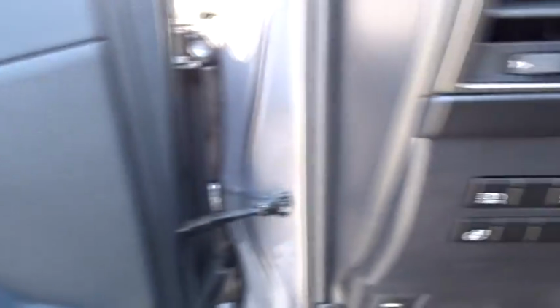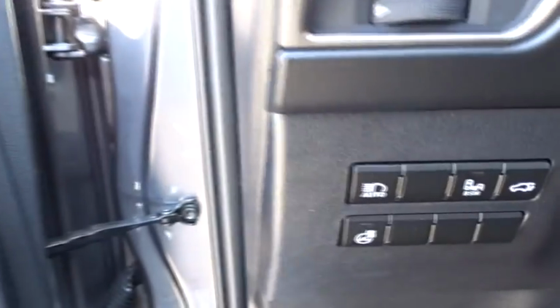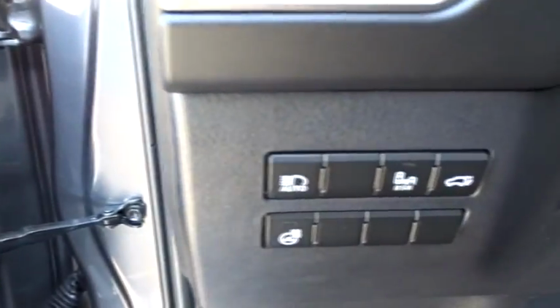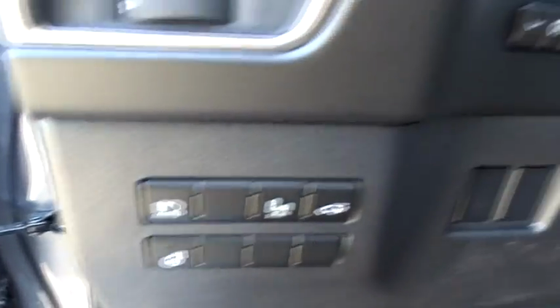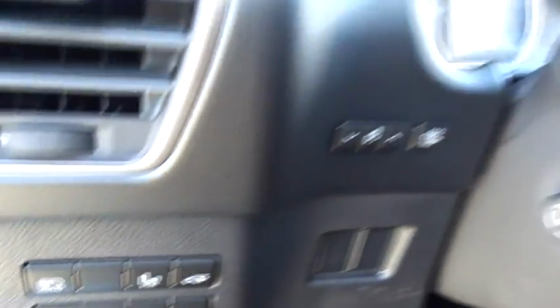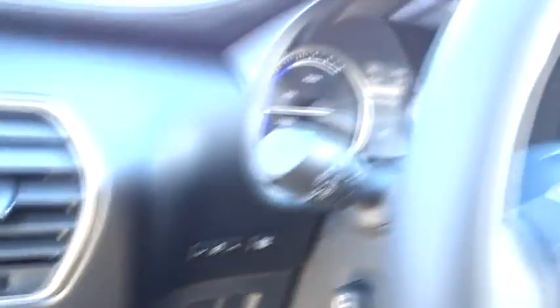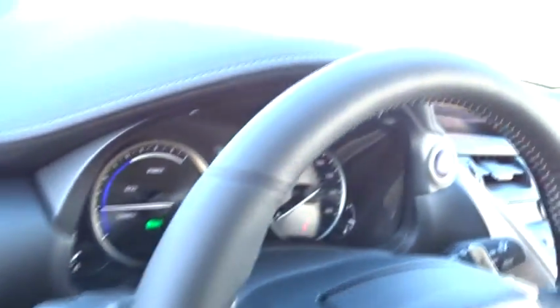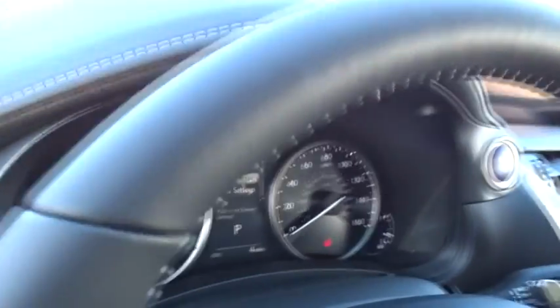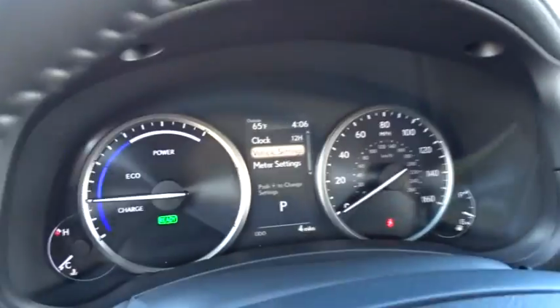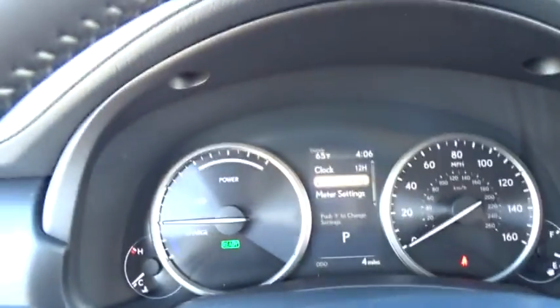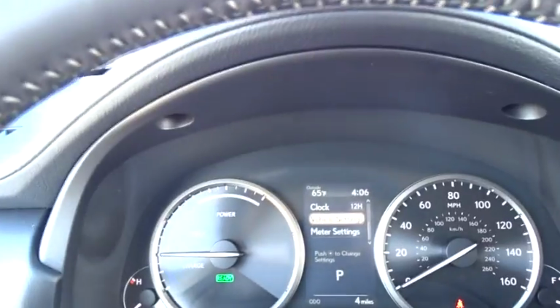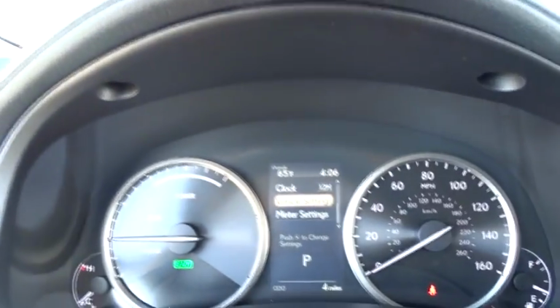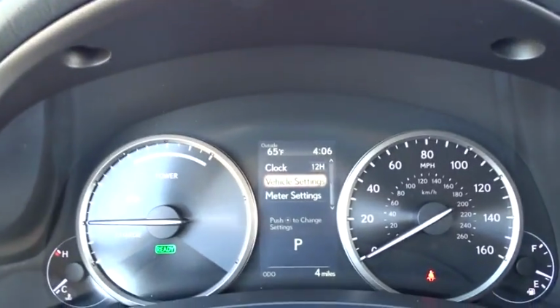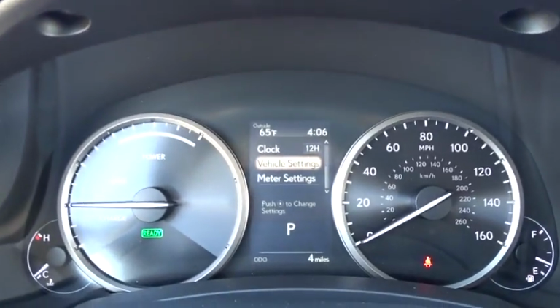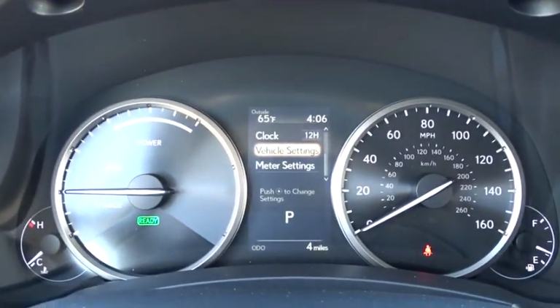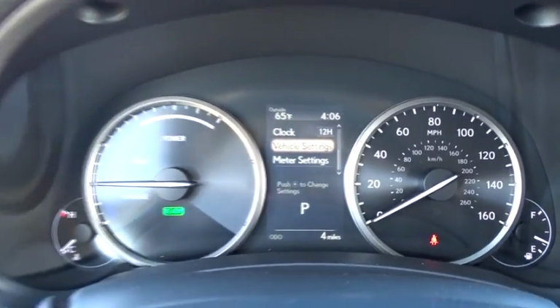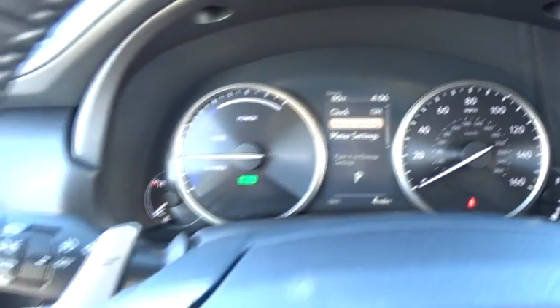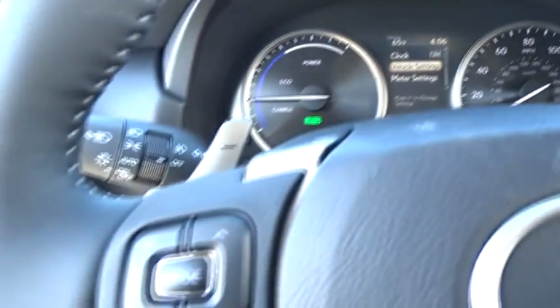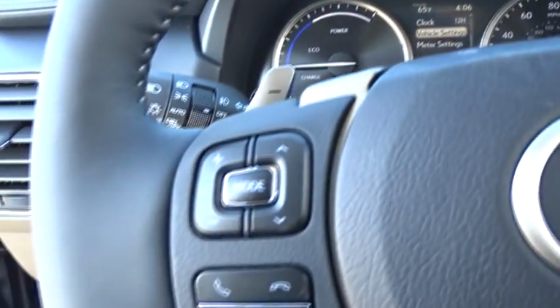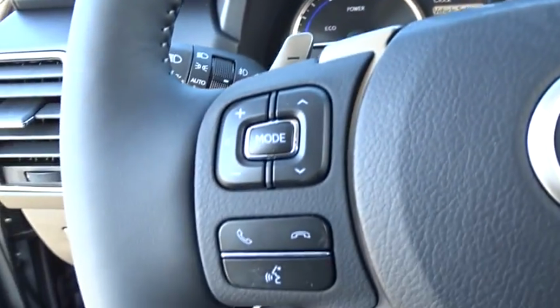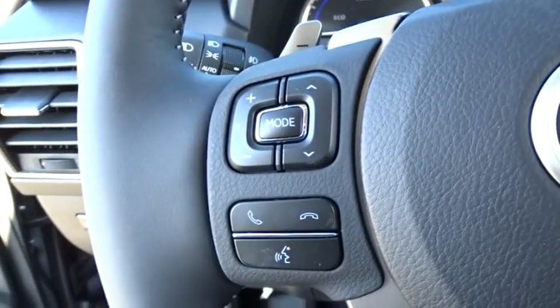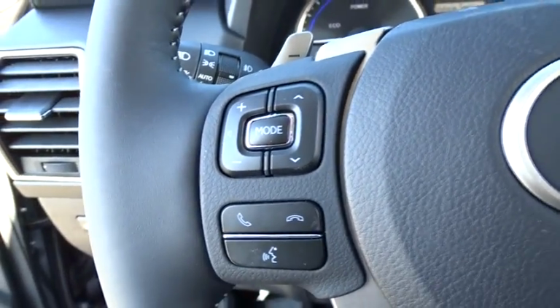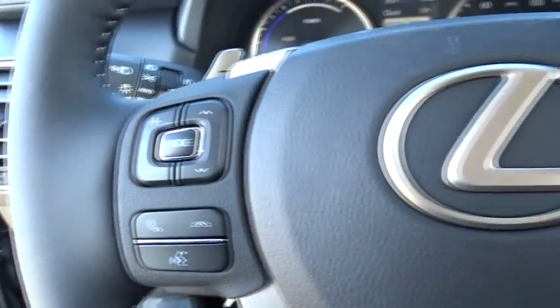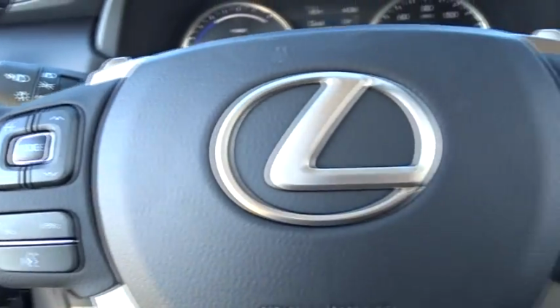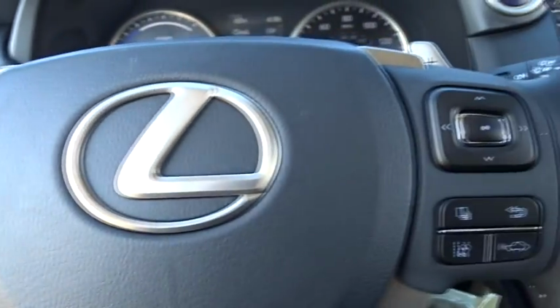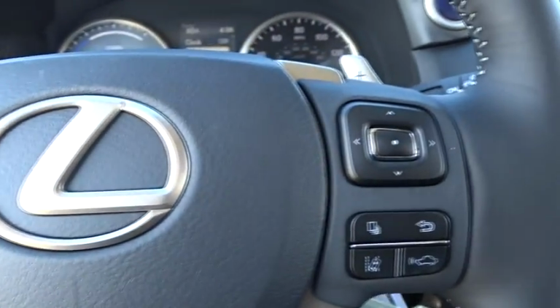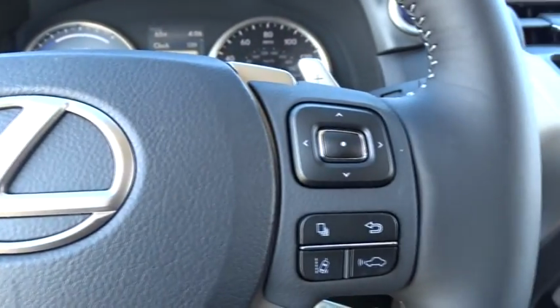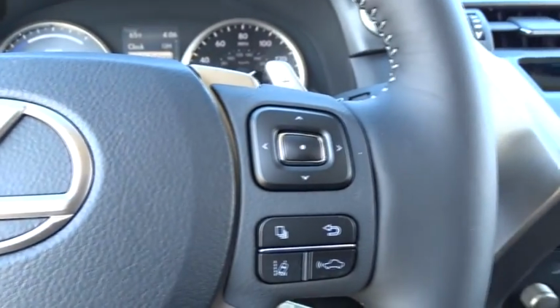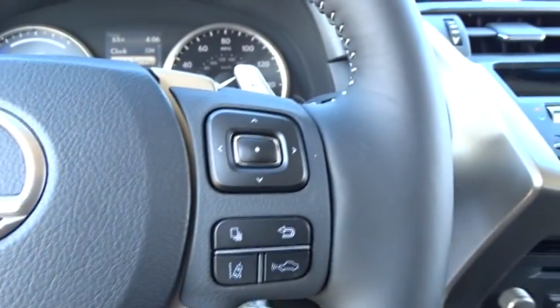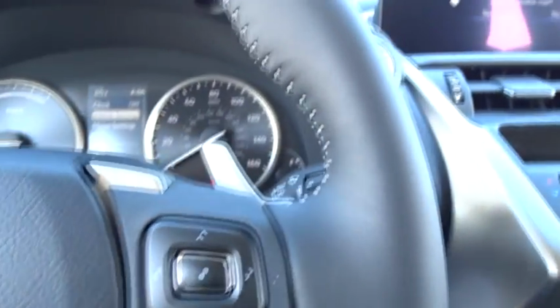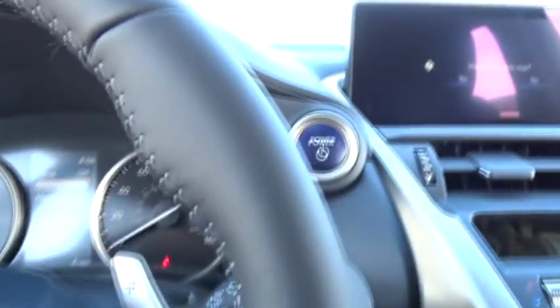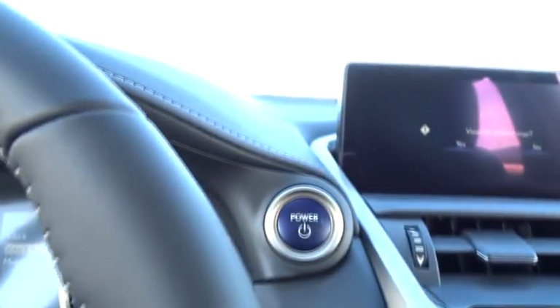Here are some of this vehicle's great options: lane departure warning, stability control, traction control, keyless entry, steering wheel audio controls, power passenger seat, all-wheel drive, anti-lock braking system, backup camera.